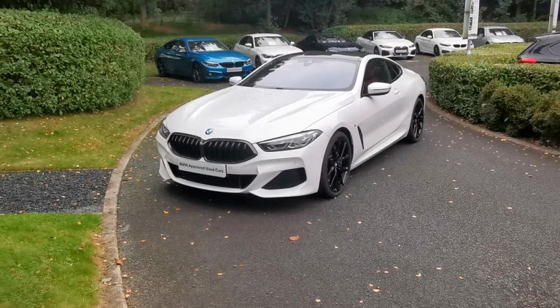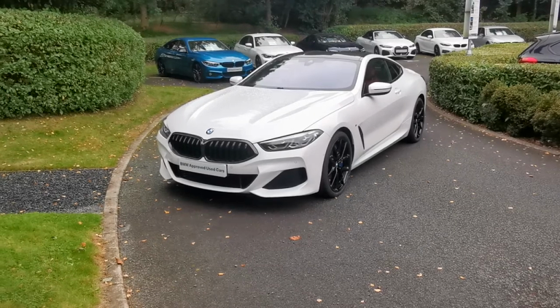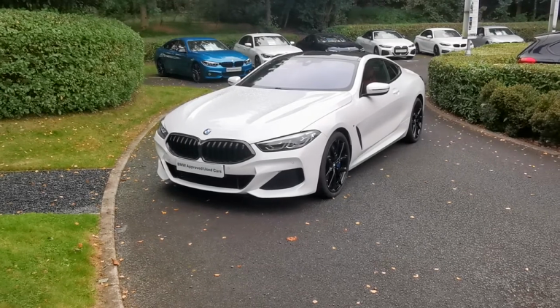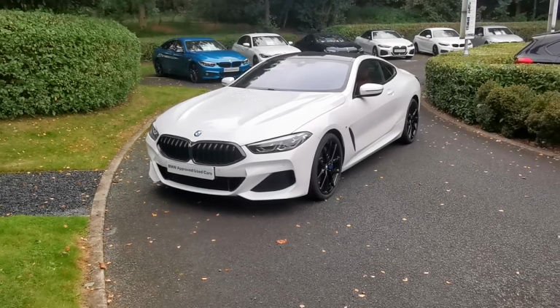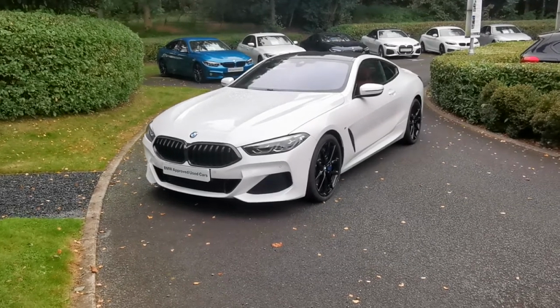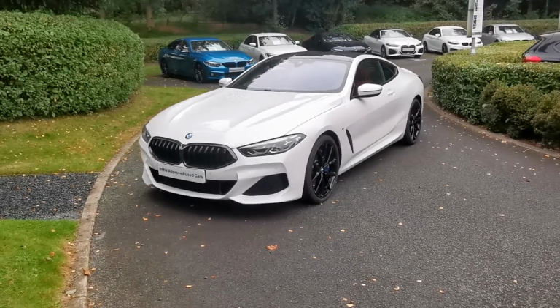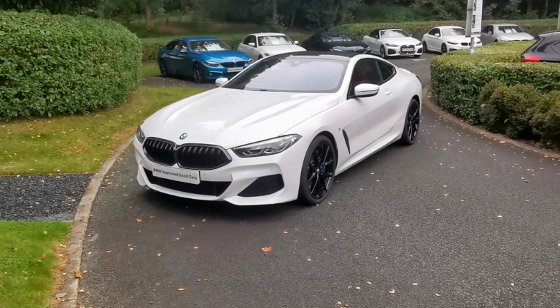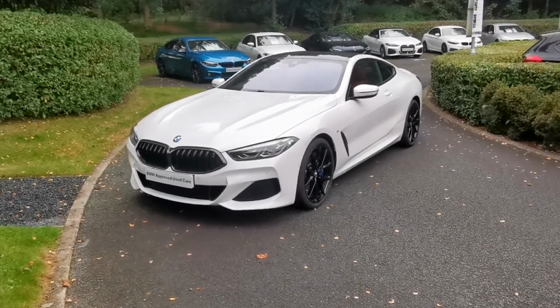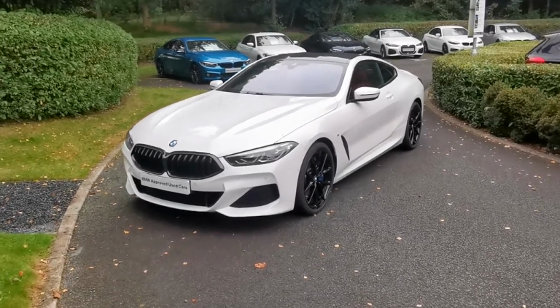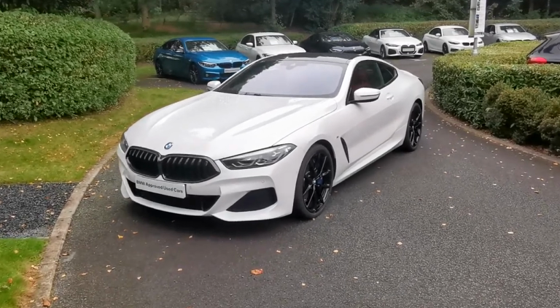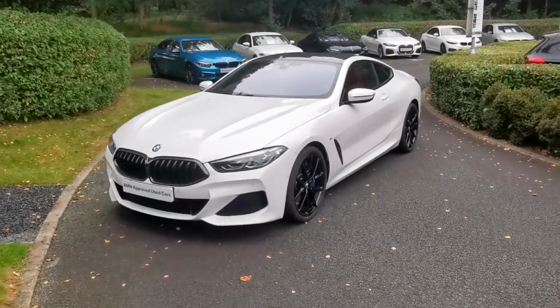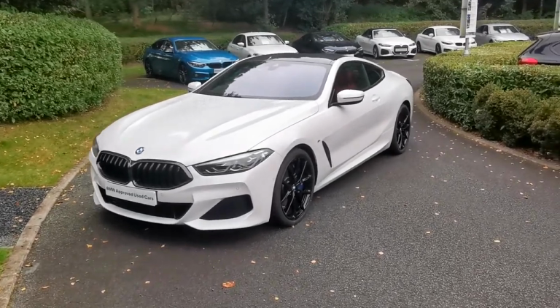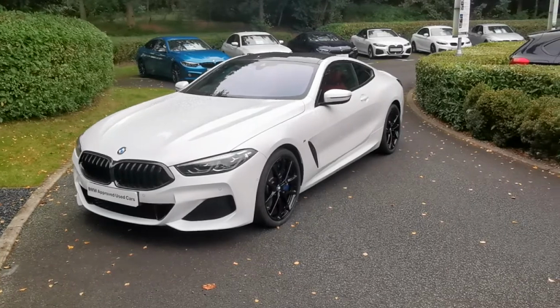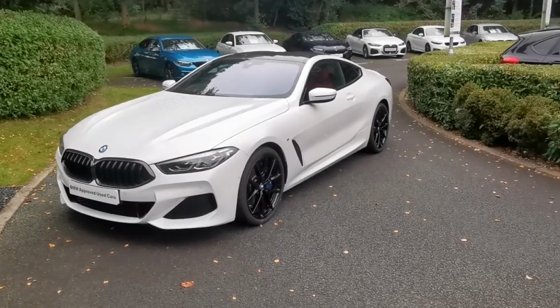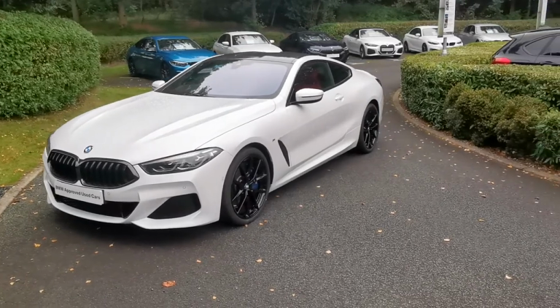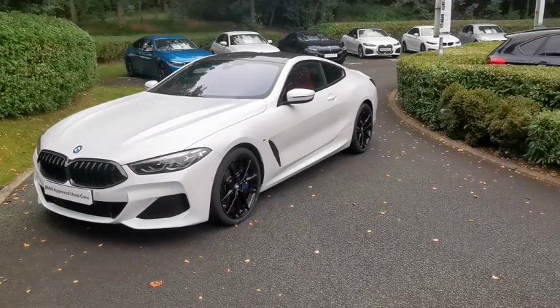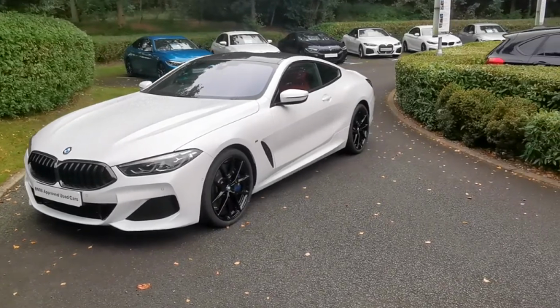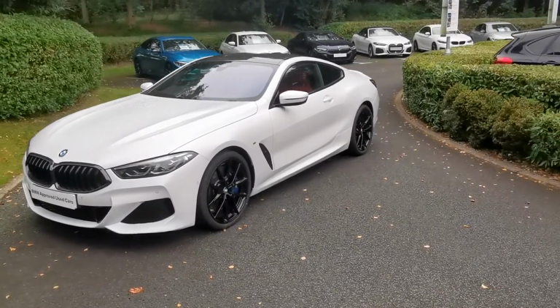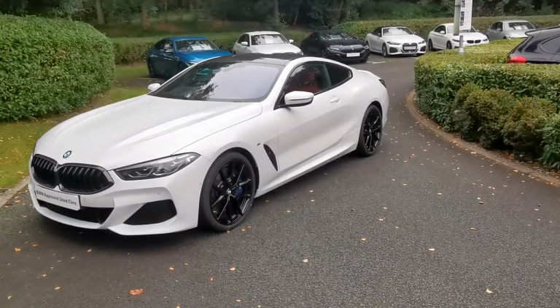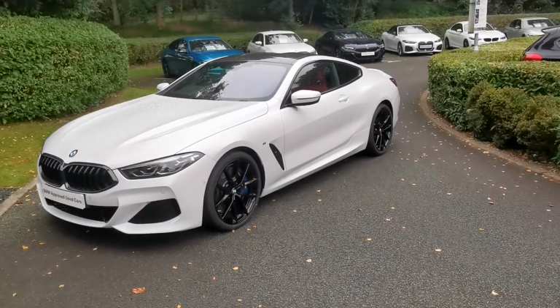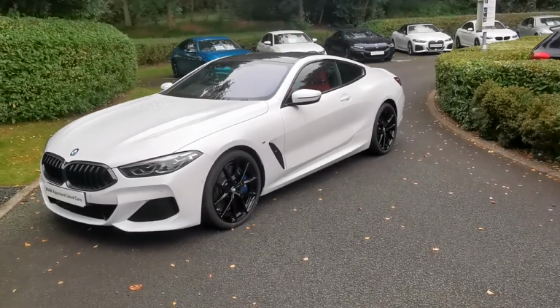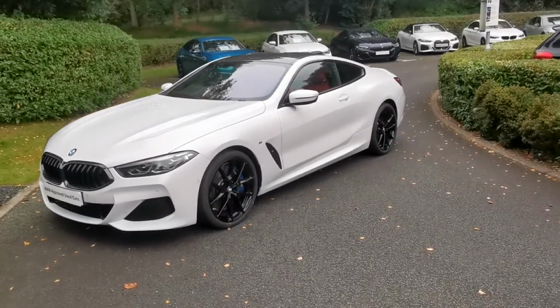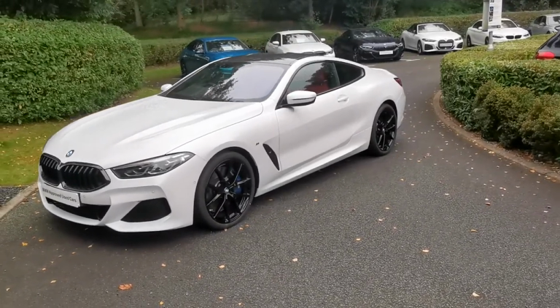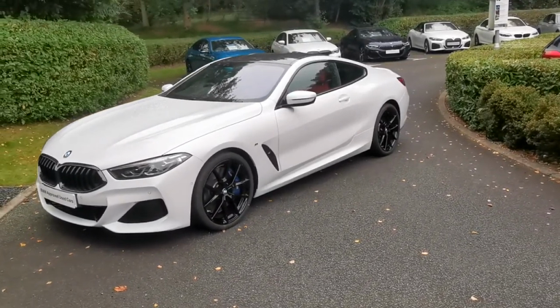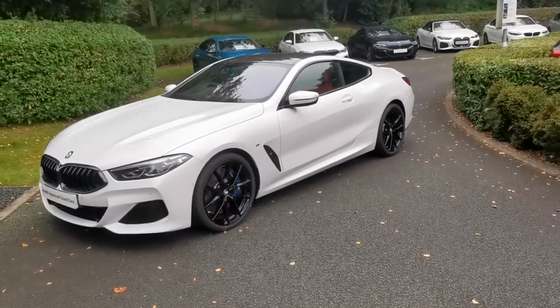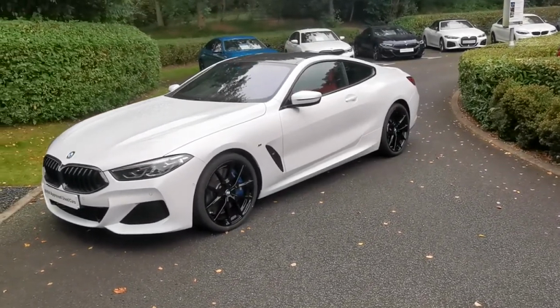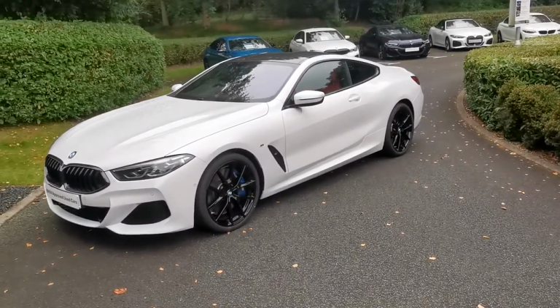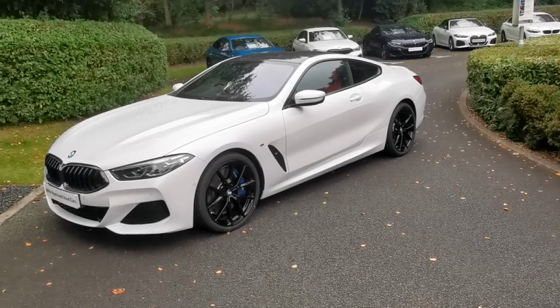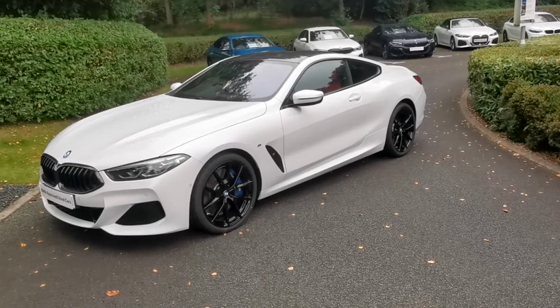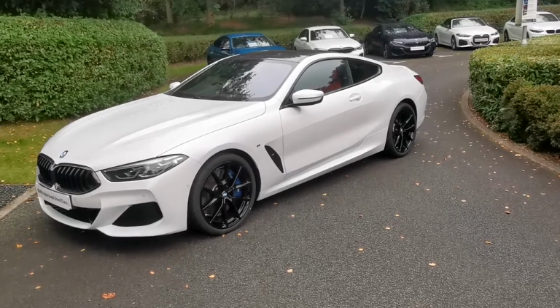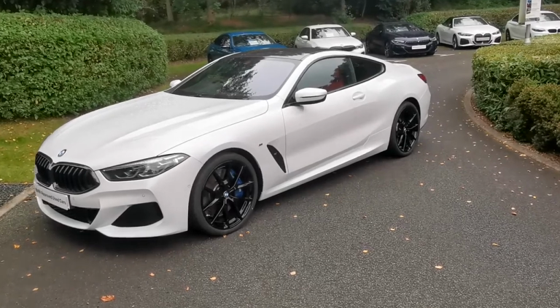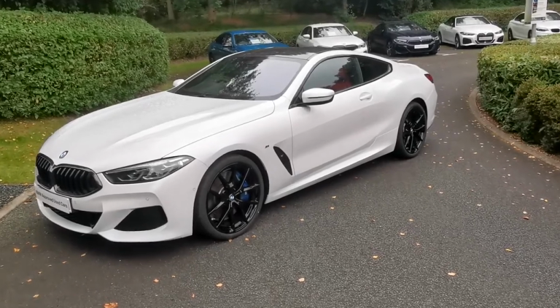Hello and welcome to Lloyd Southlake's BMW. Today we have this 840i M Sport Coupe. This car is finished in mineral white metallic and is an April 2021 registered vehicle.